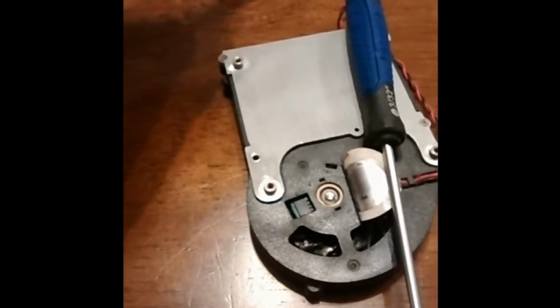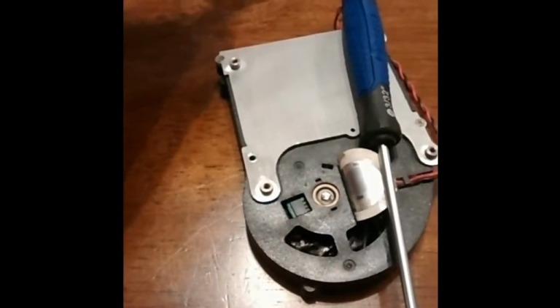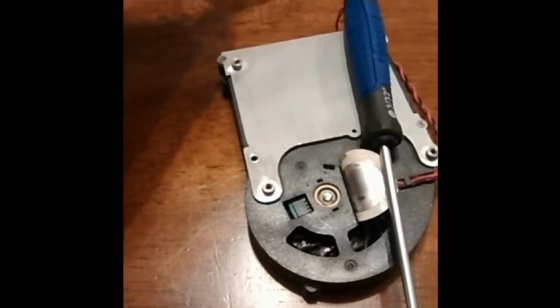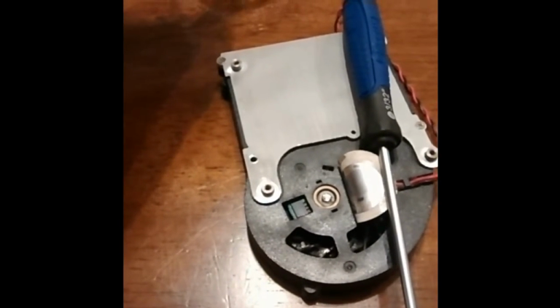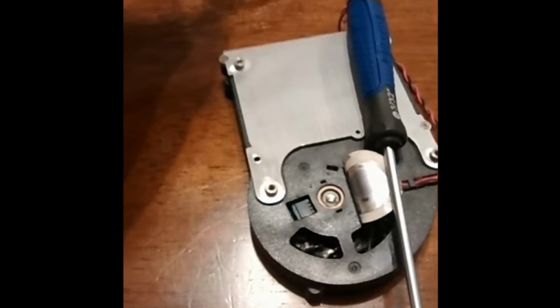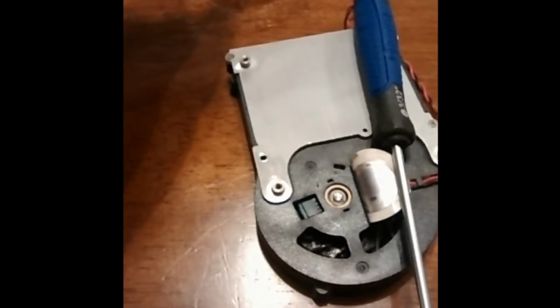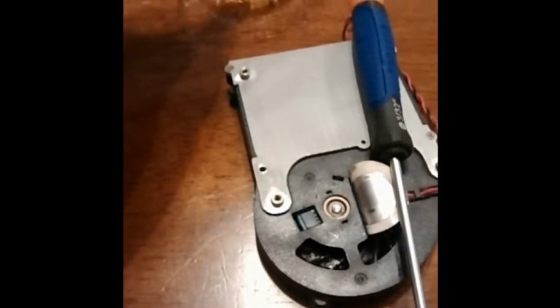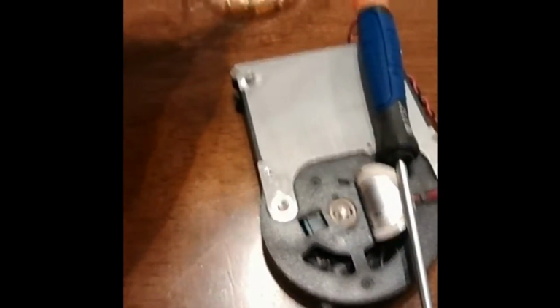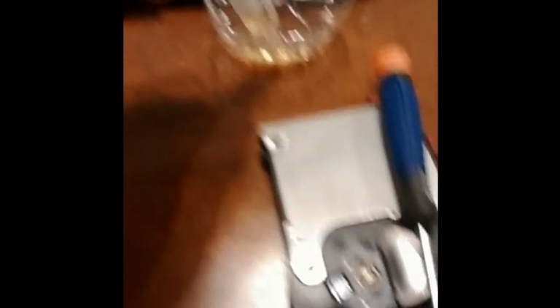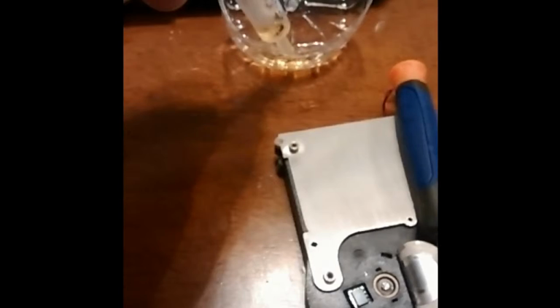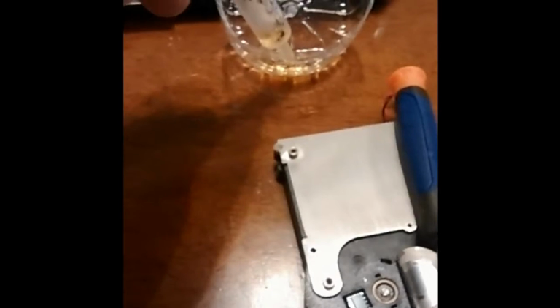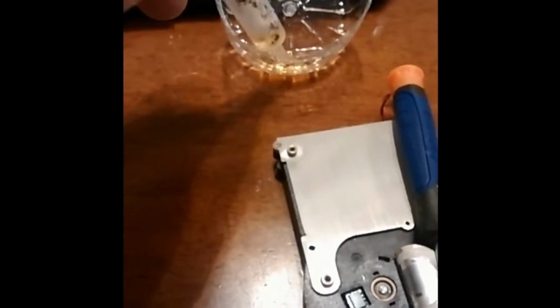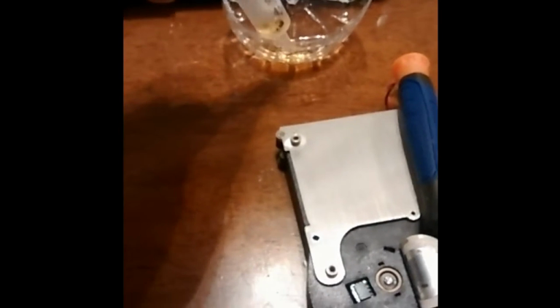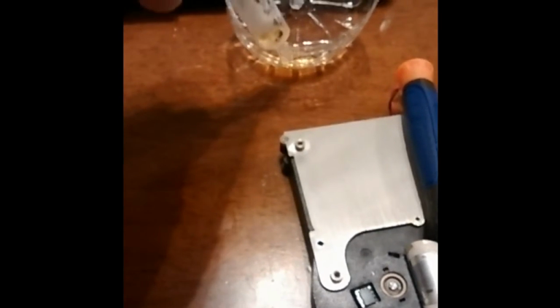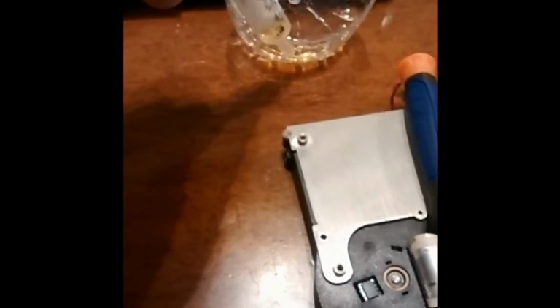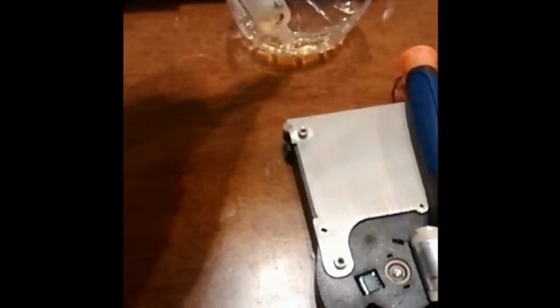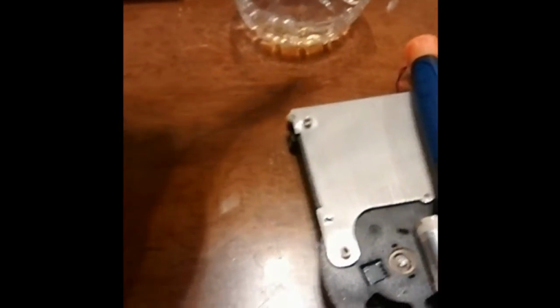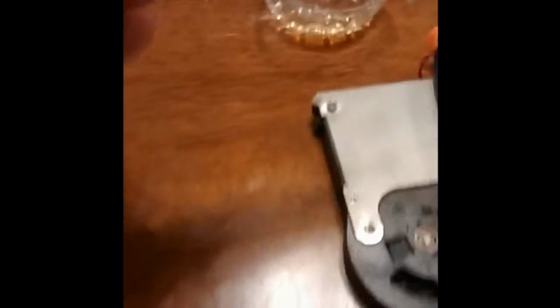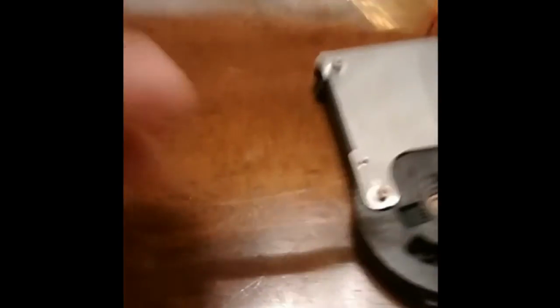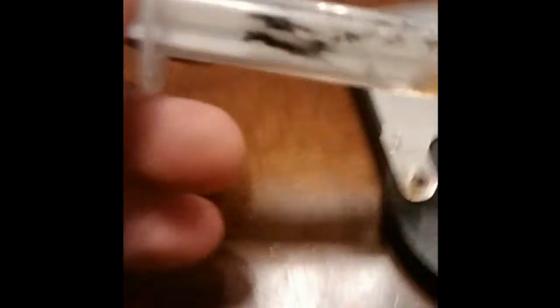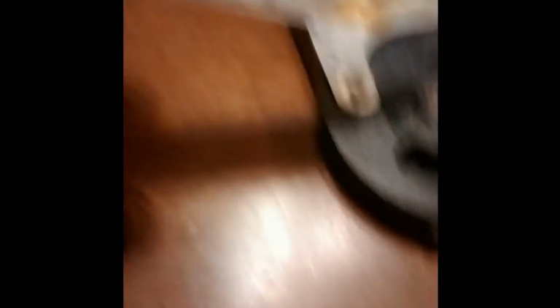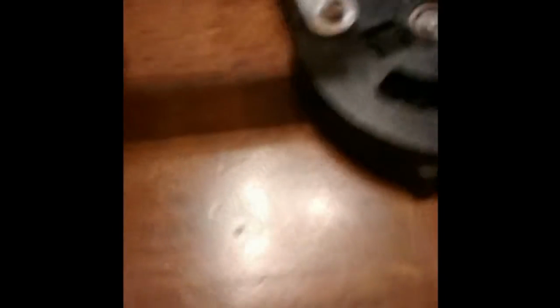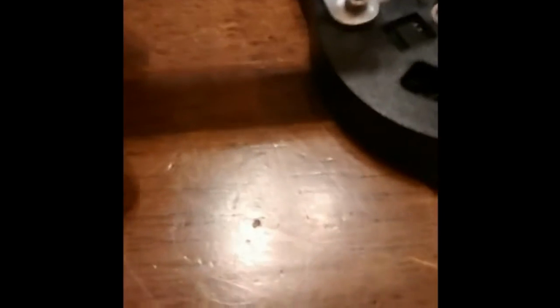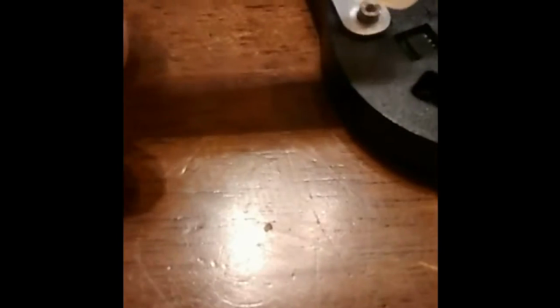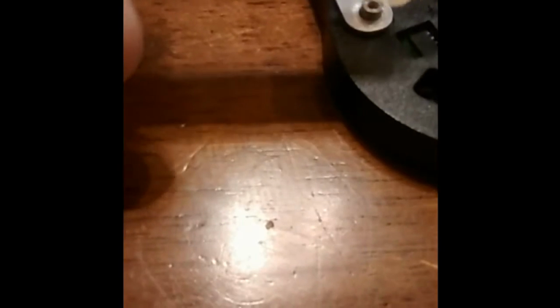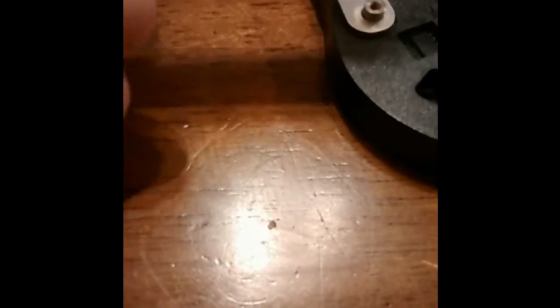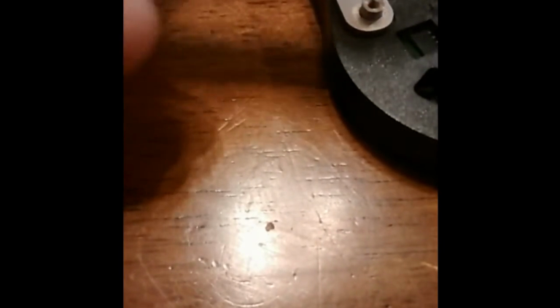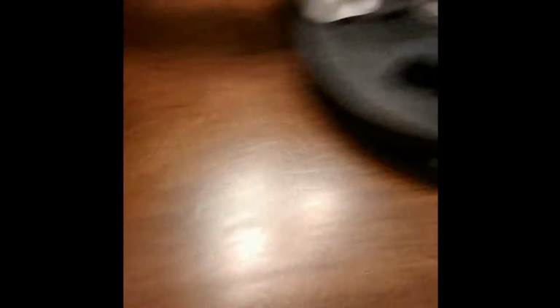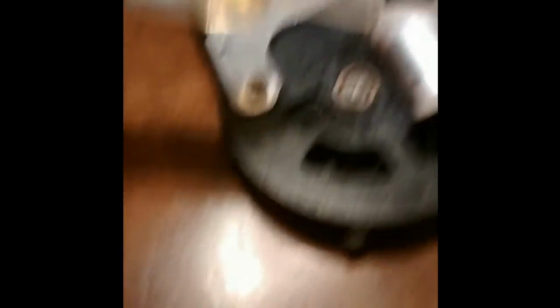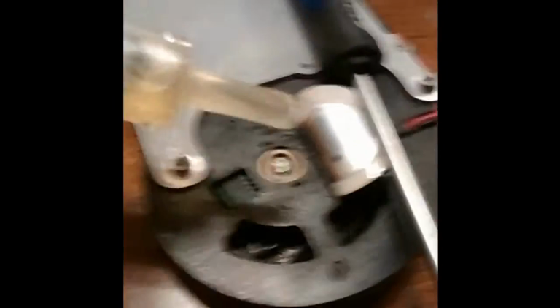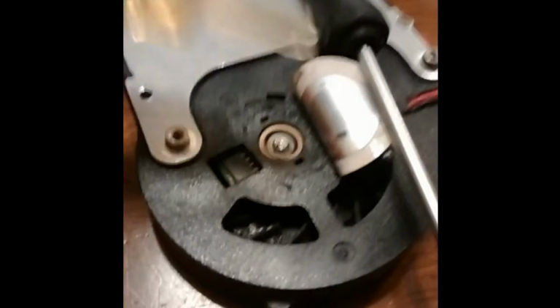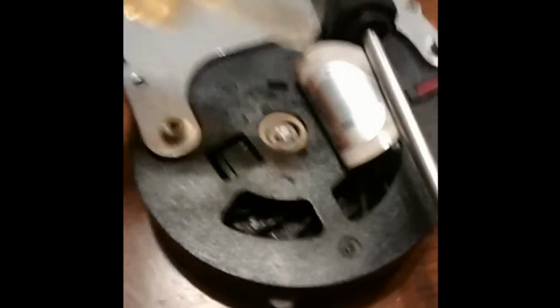Just a little disclaimer: don't break your stuff and use caution at your own discretion here. Here's how I did it and my results.